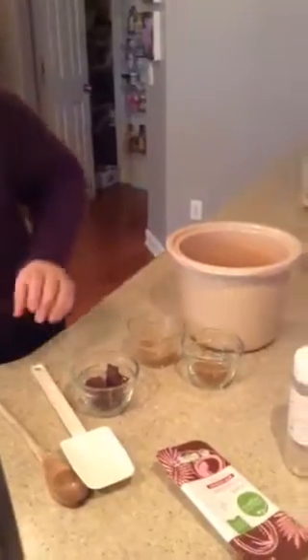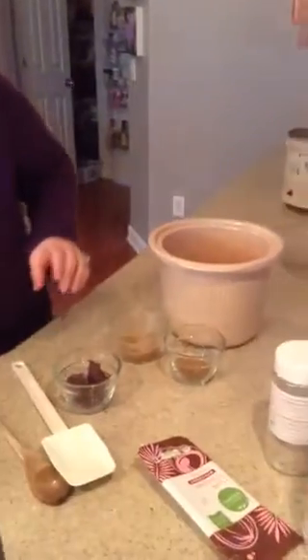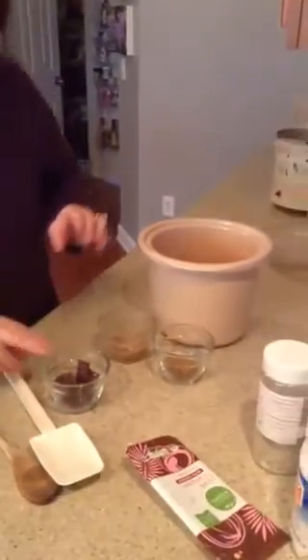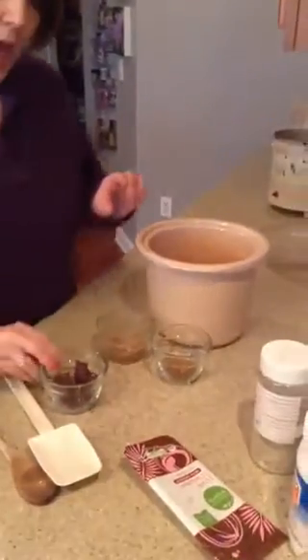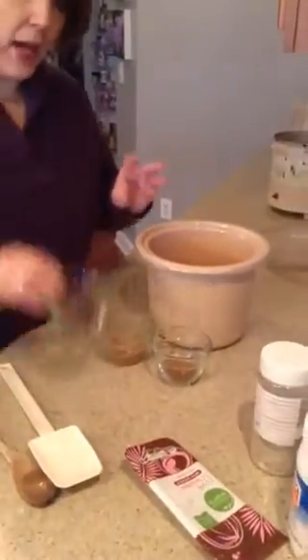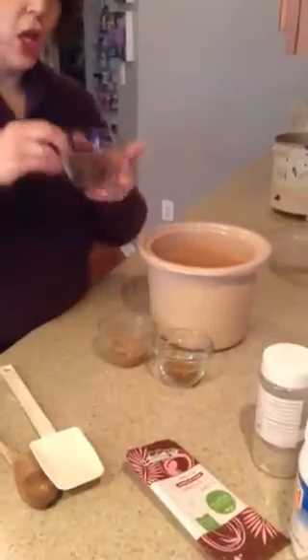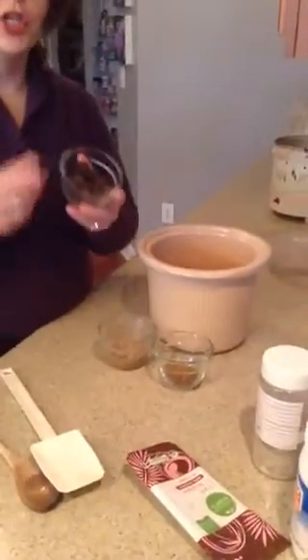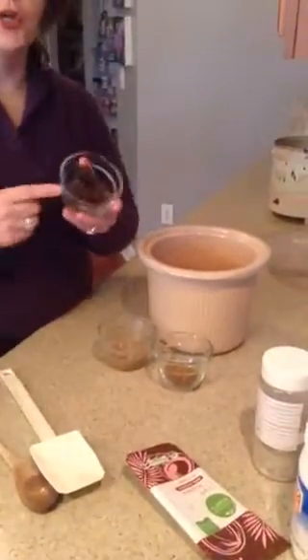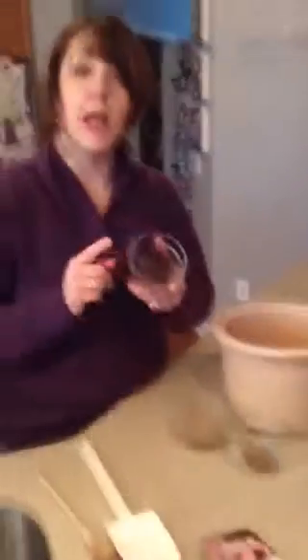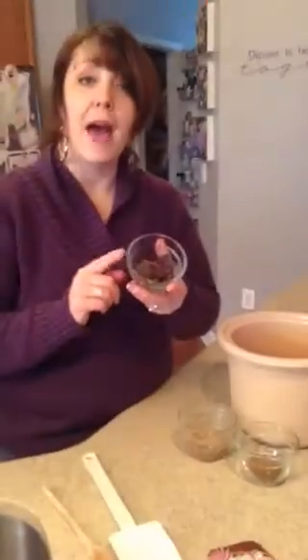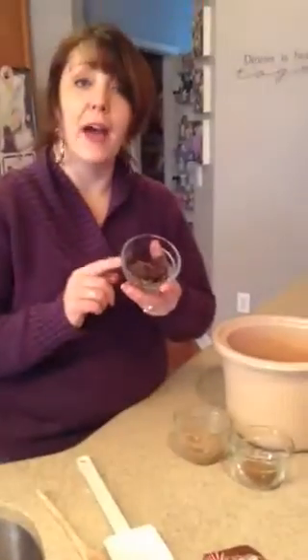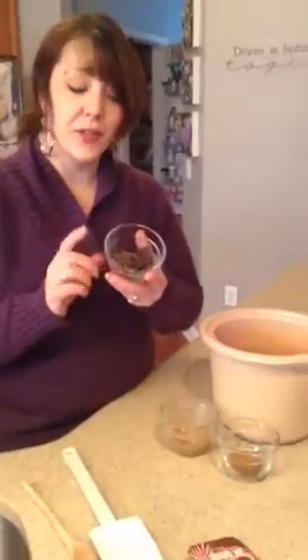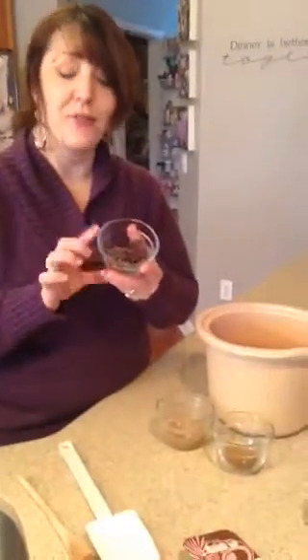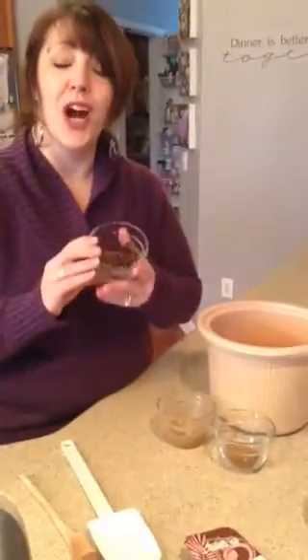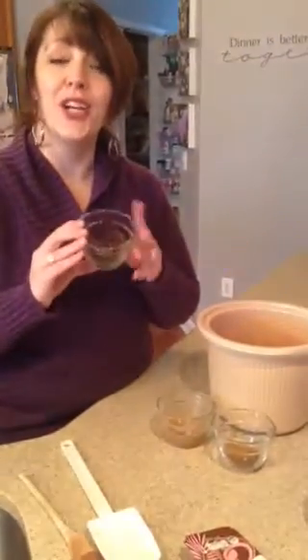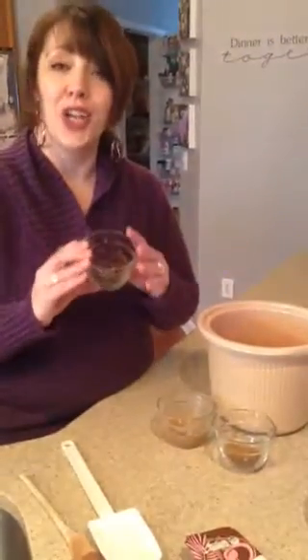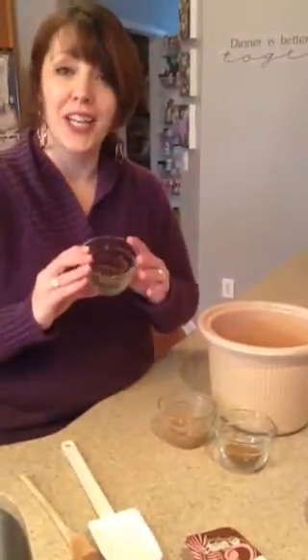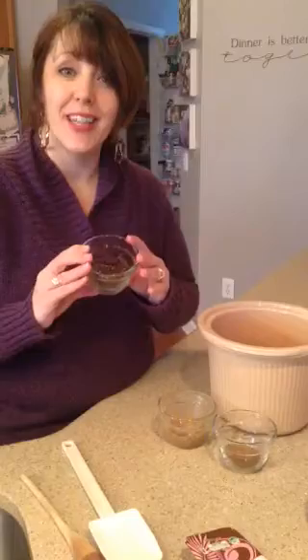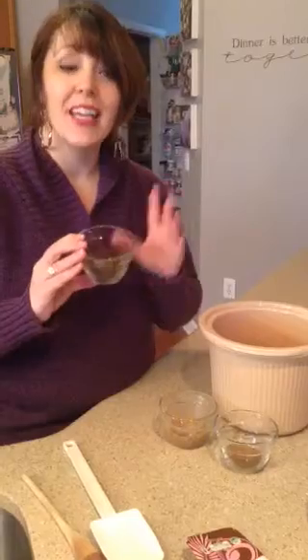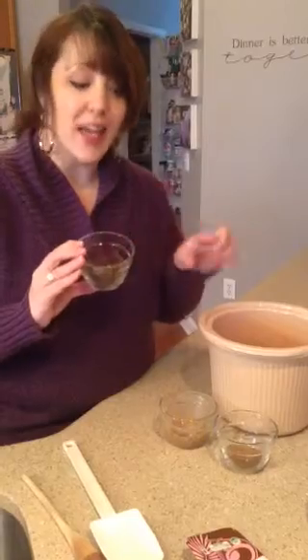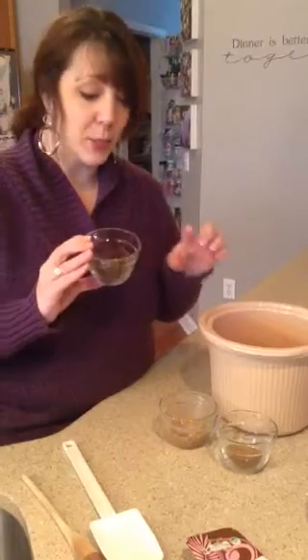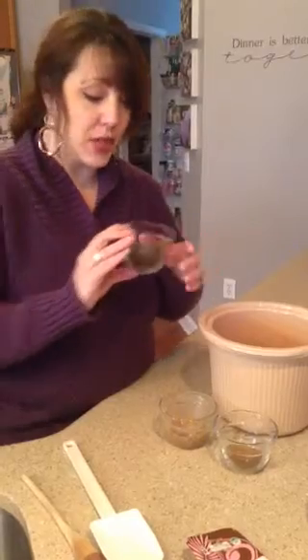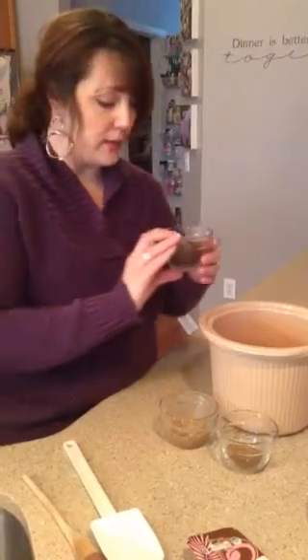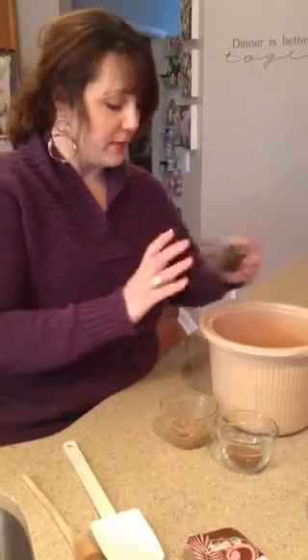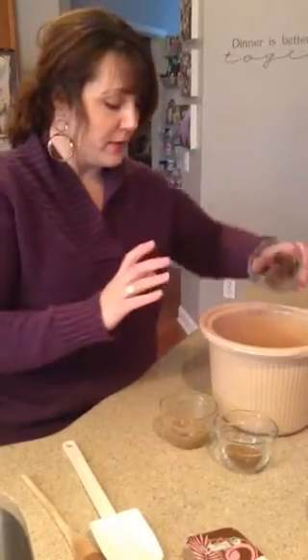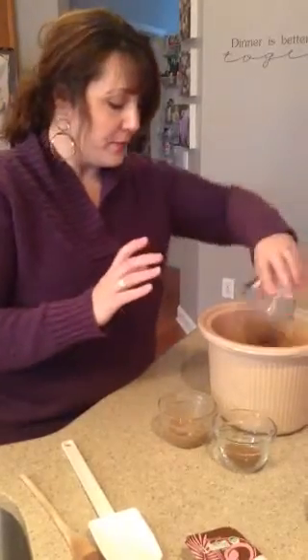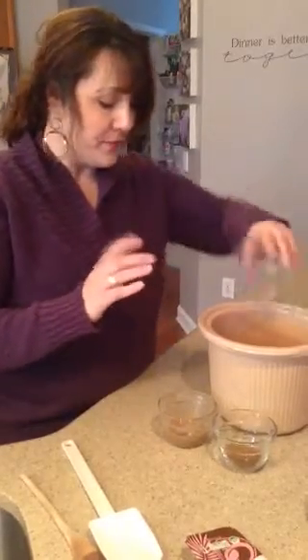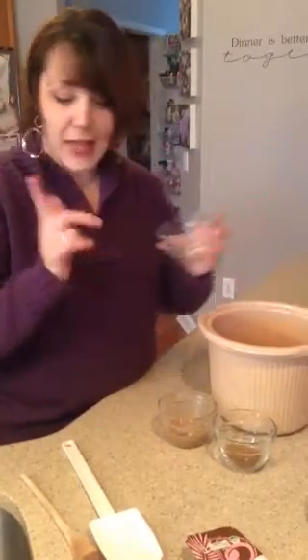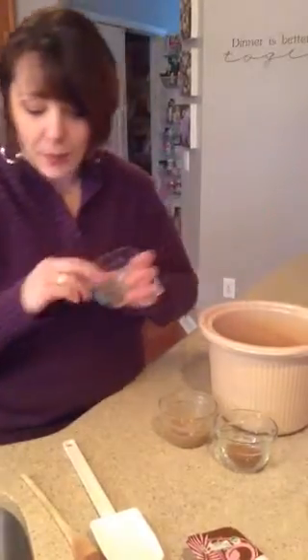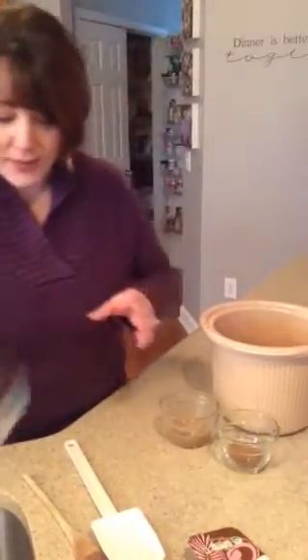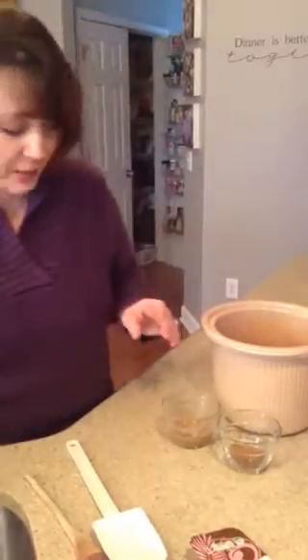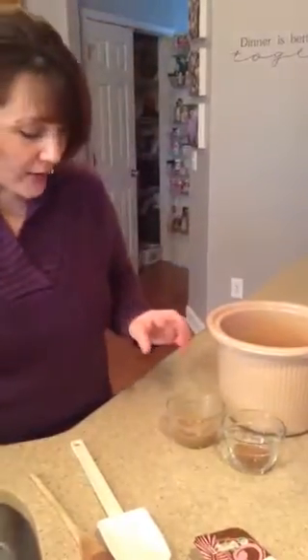You're going to add two and a half ounces of dark chocolate — 70%. I promise, it's going to be awesome.